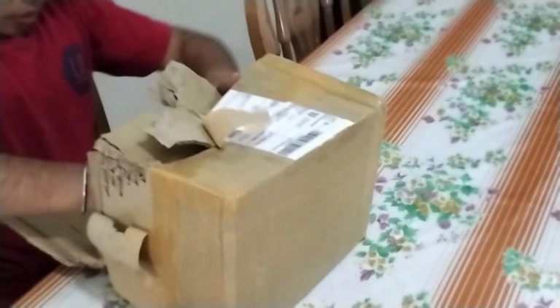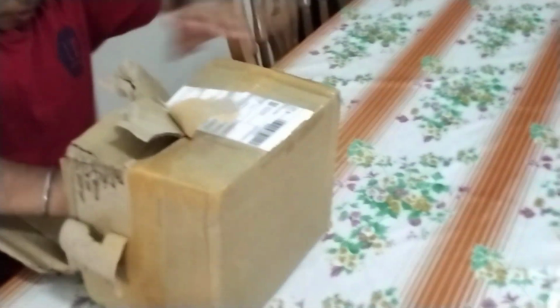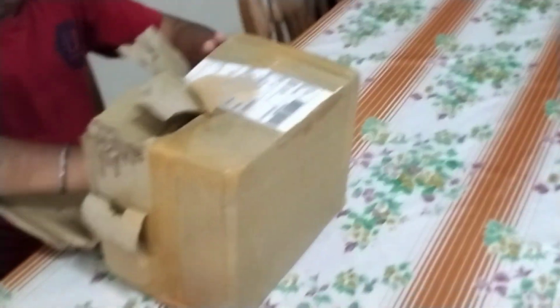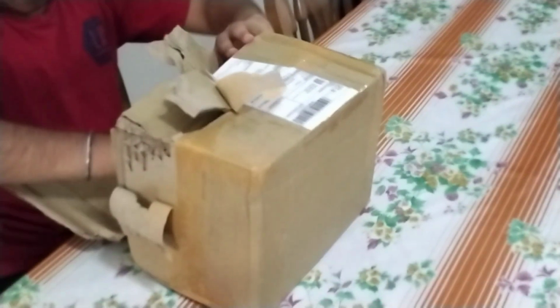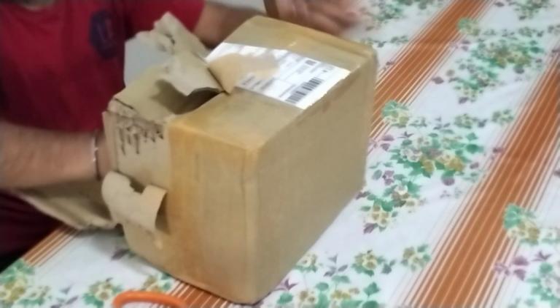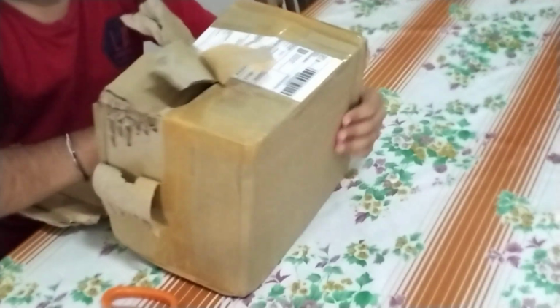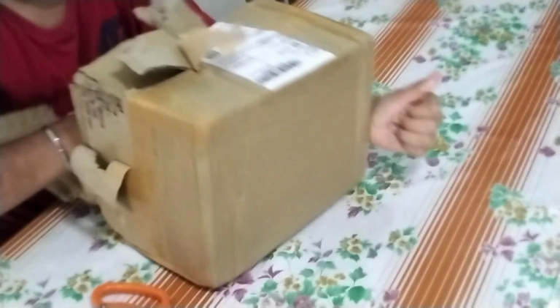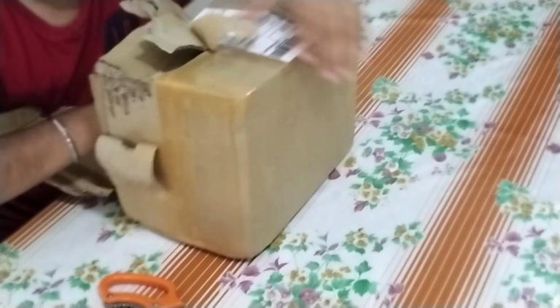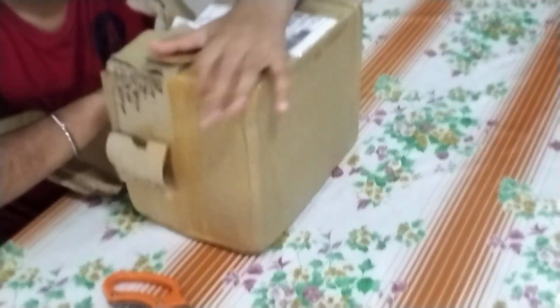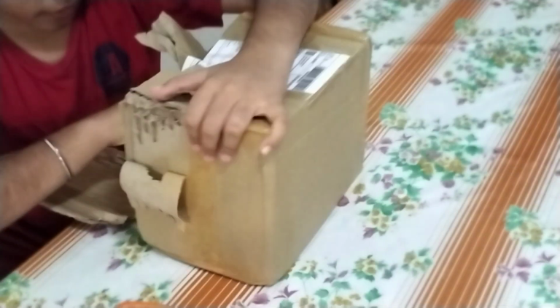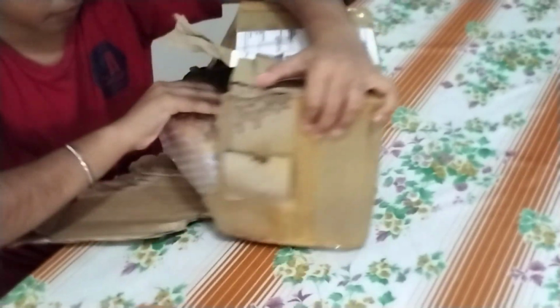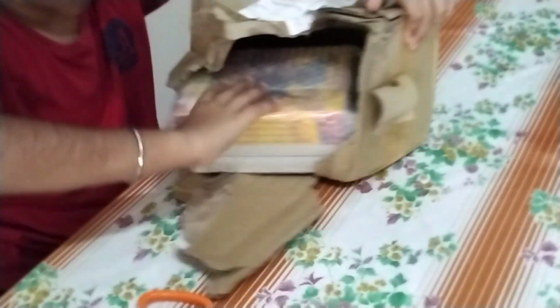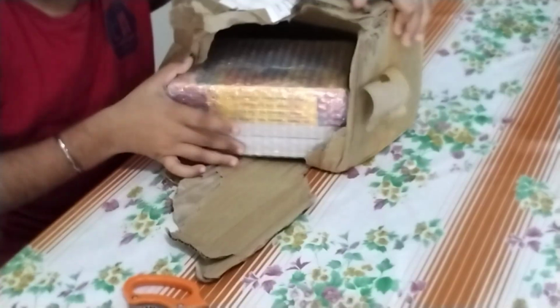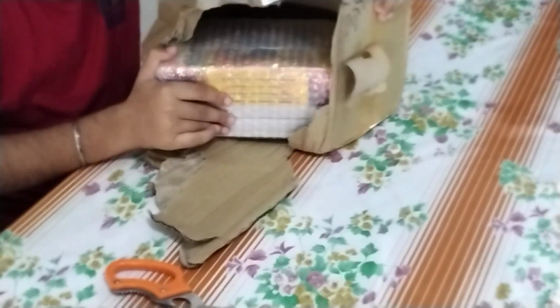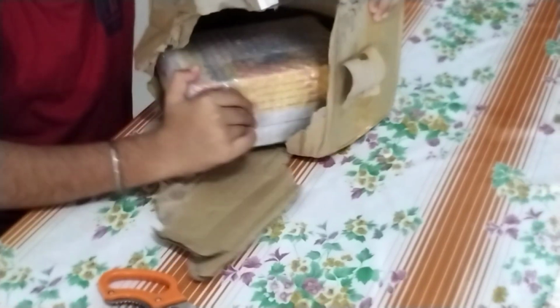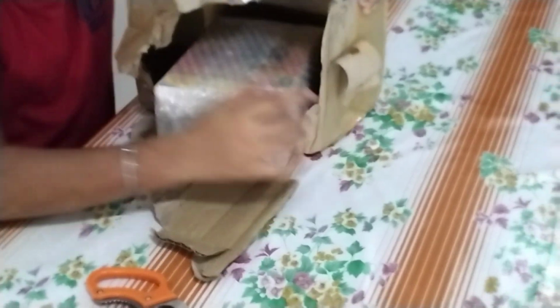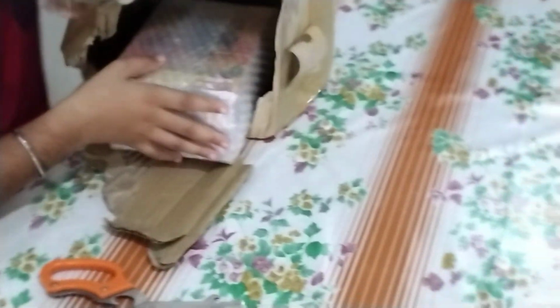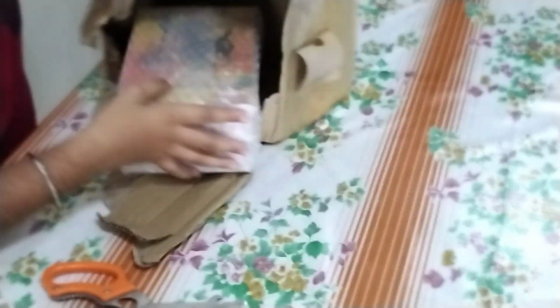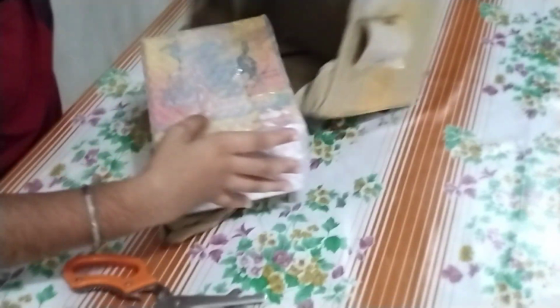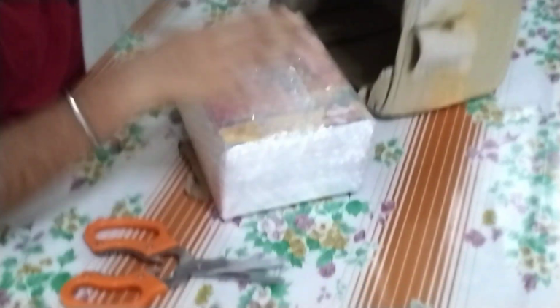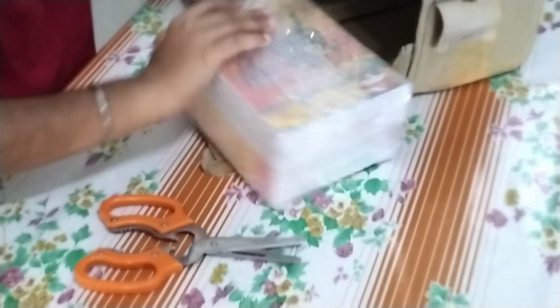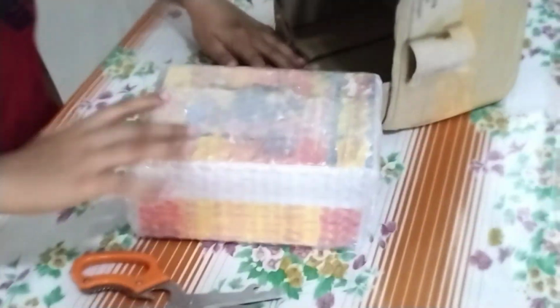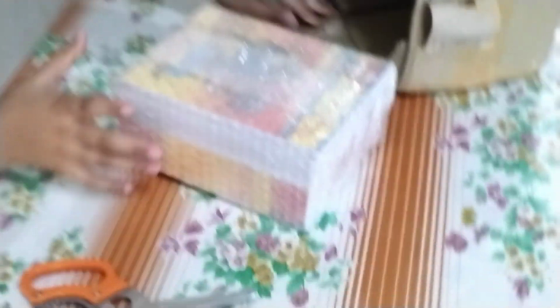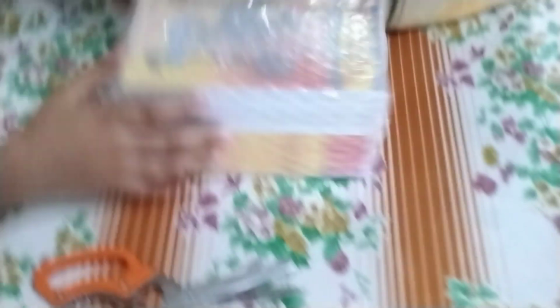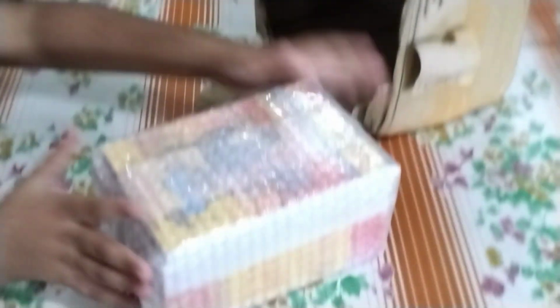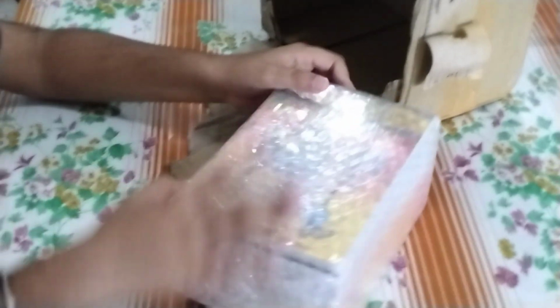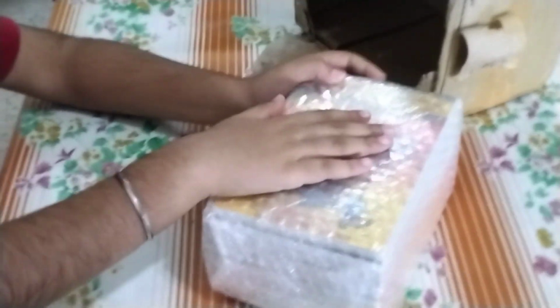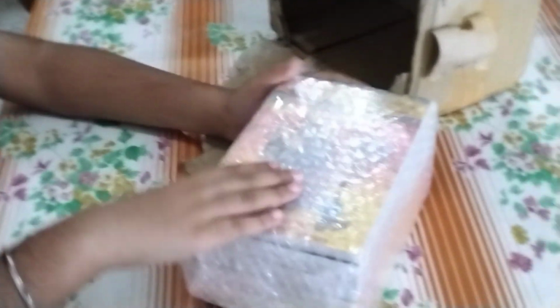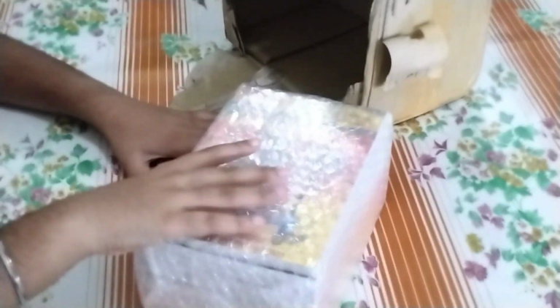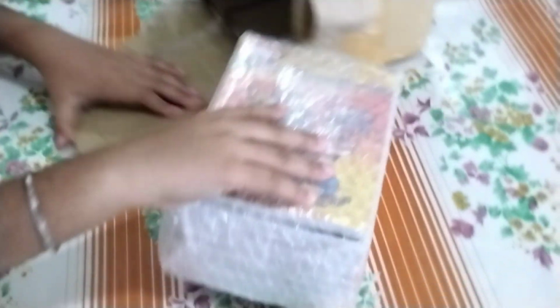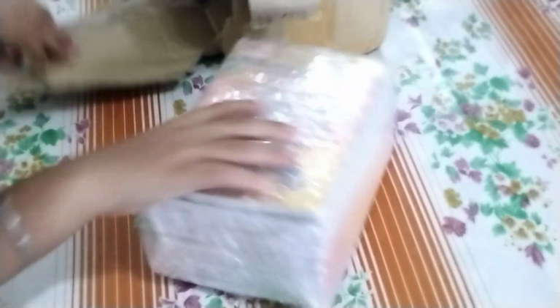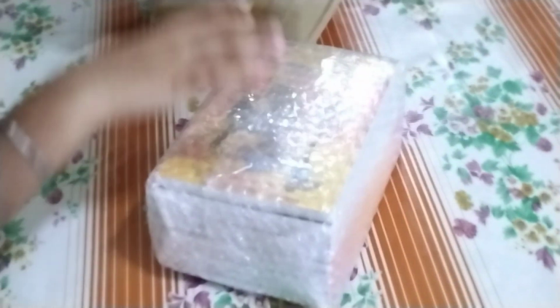I'm going to start opening it. I'm done. Whoa, that's so cool, guys! Did you see this? There are my books.